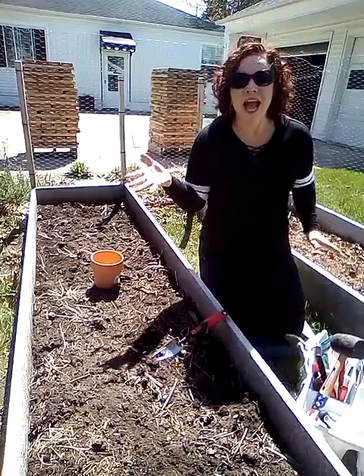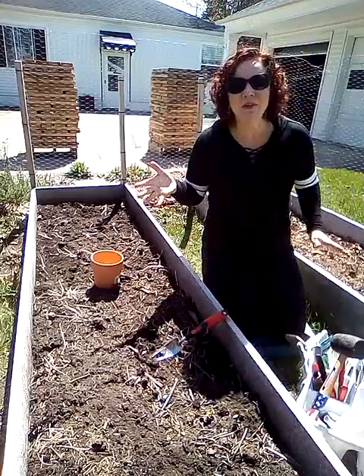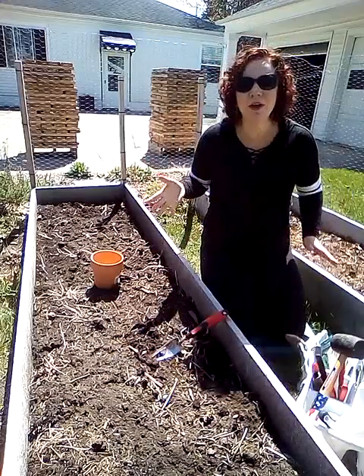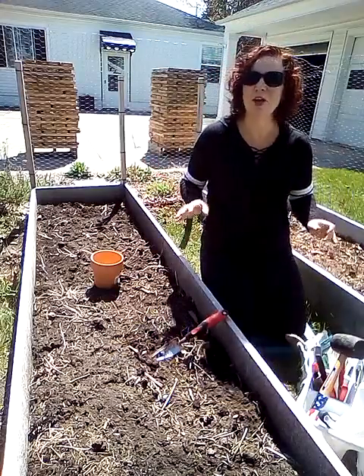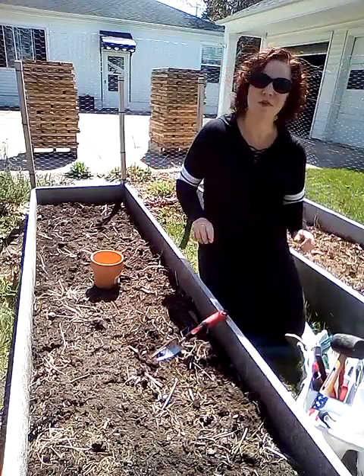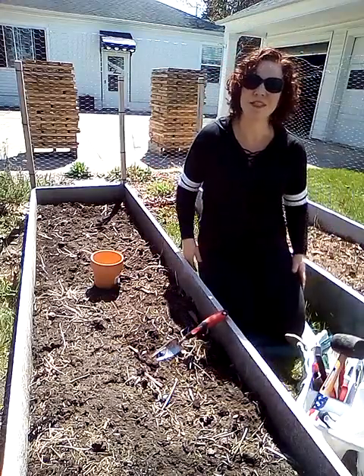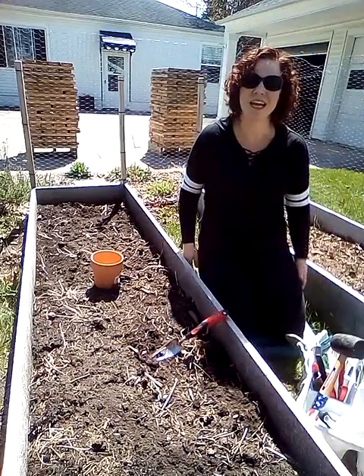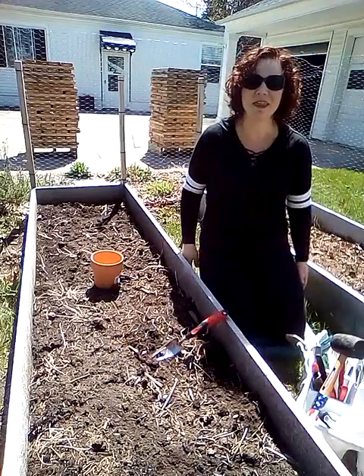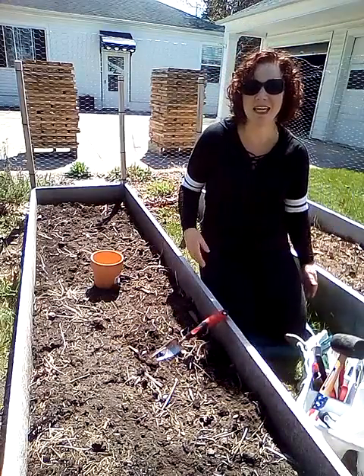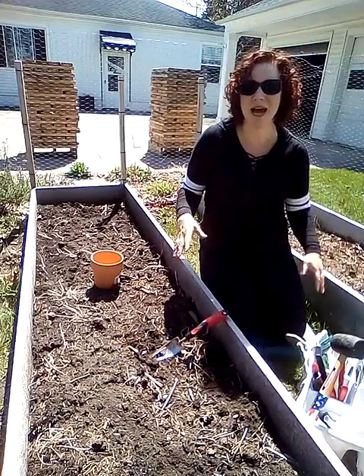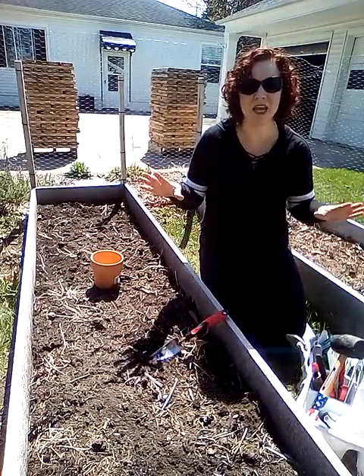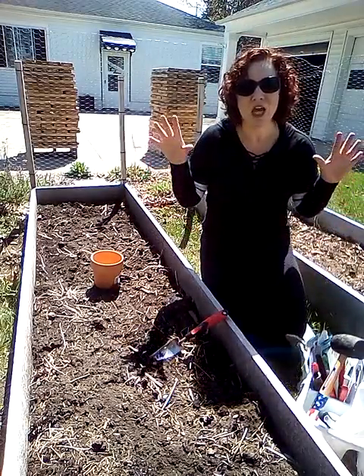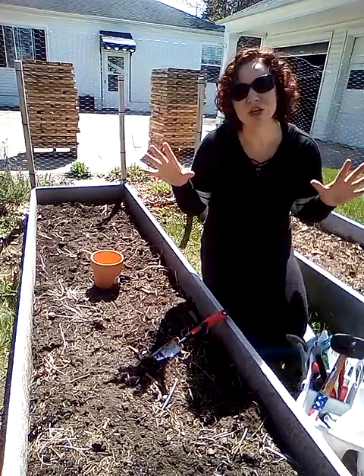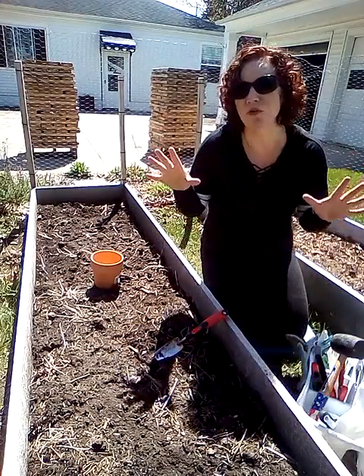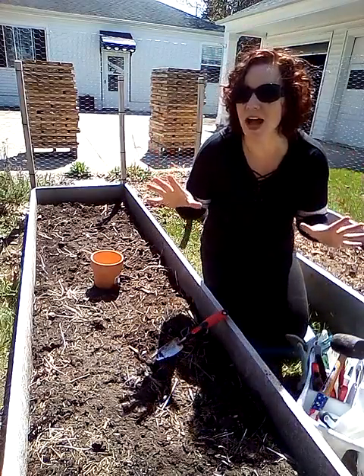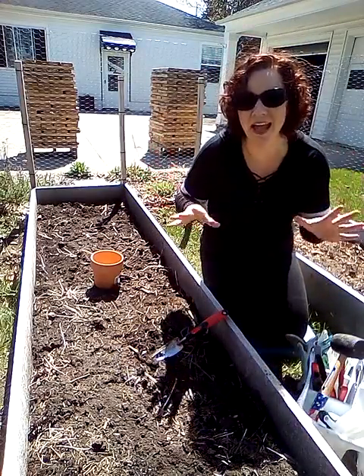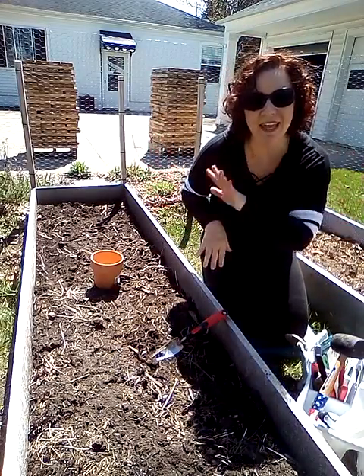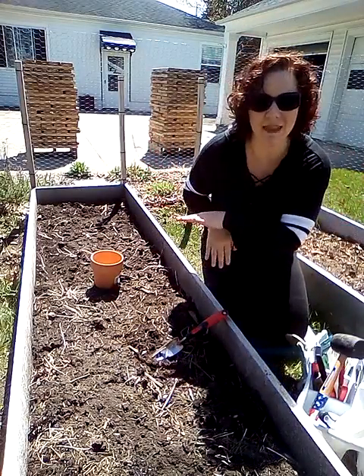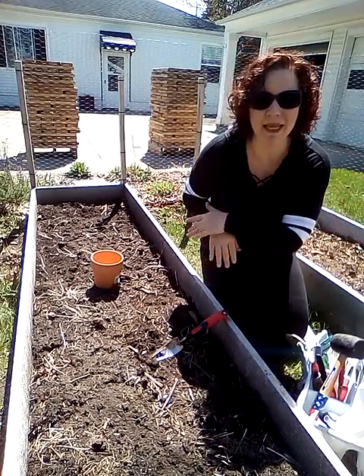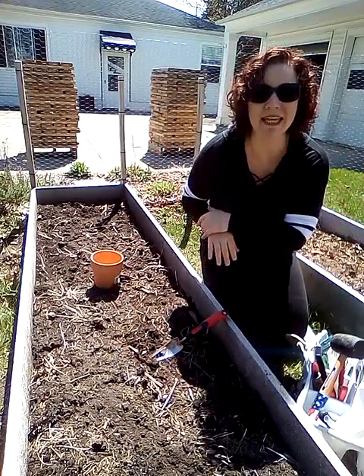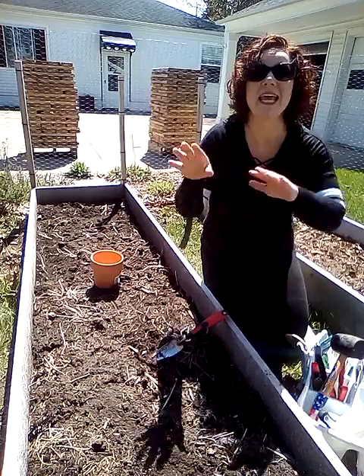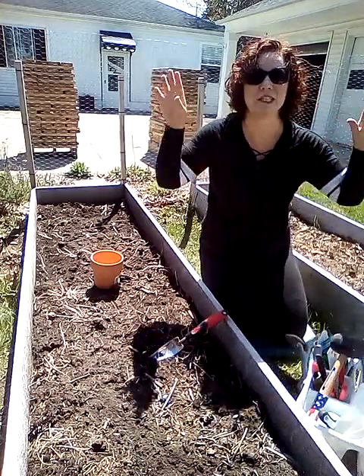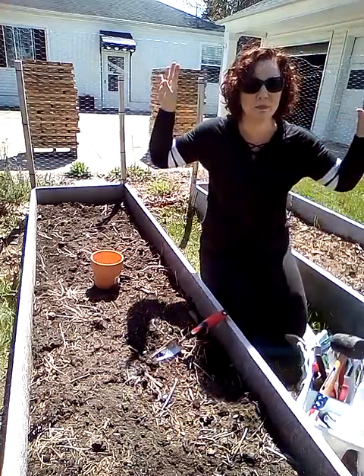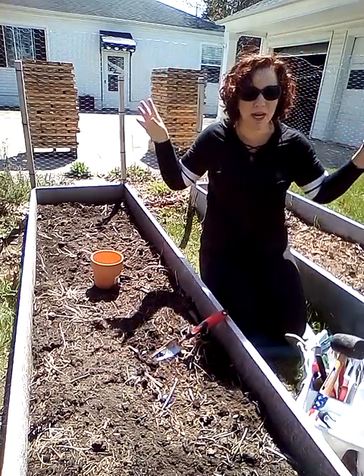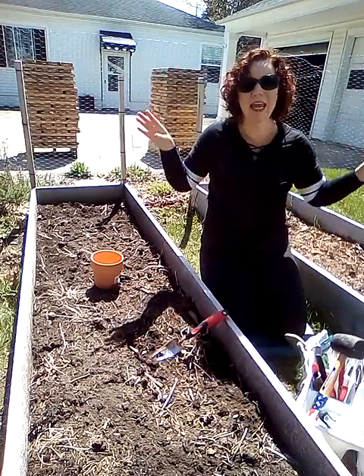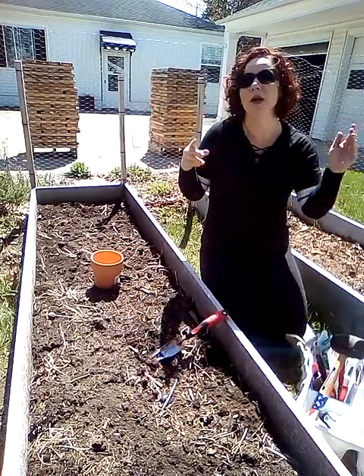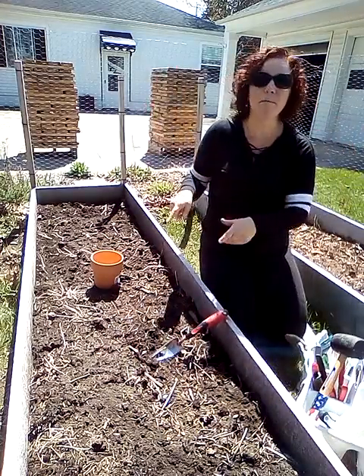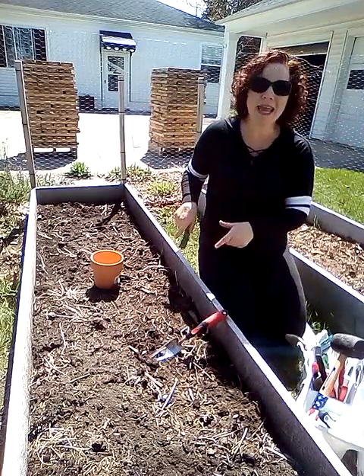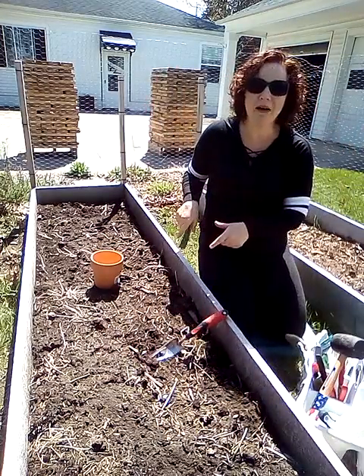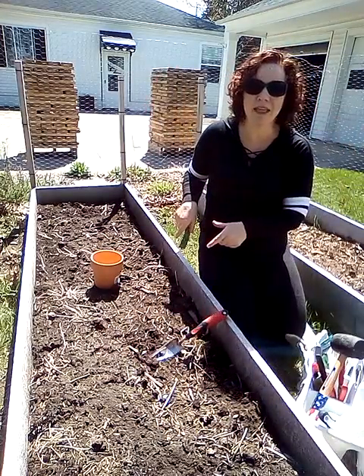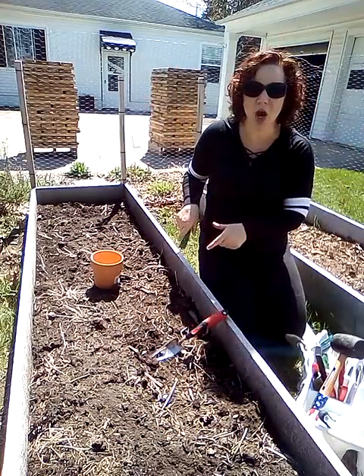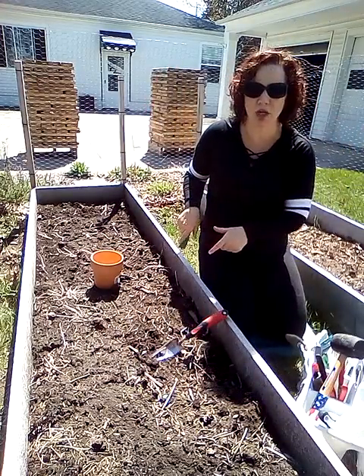Hi everyone, Forrest here with Honey Pot Zone 5 in the mitten. It is spring and we are back out in the garden.